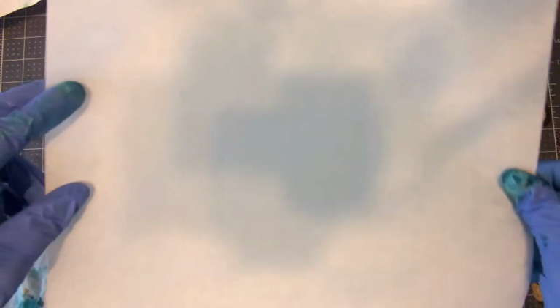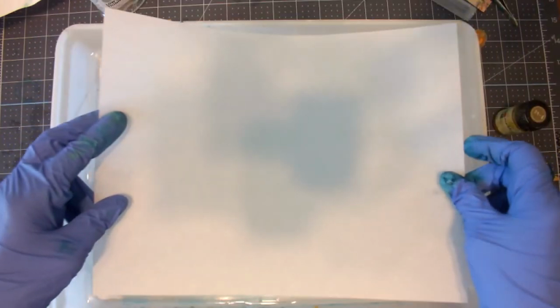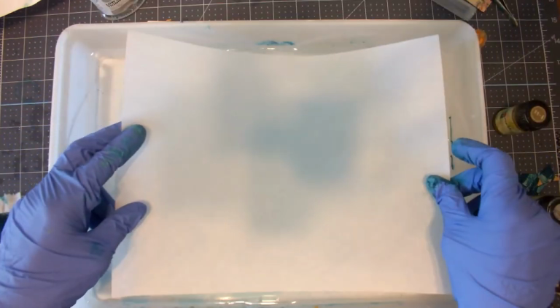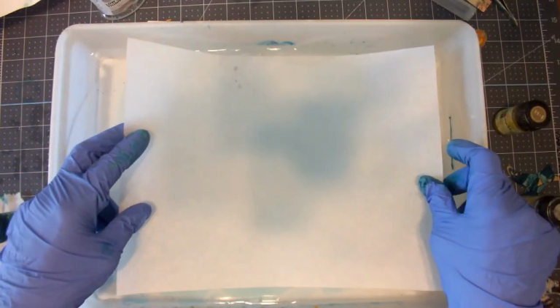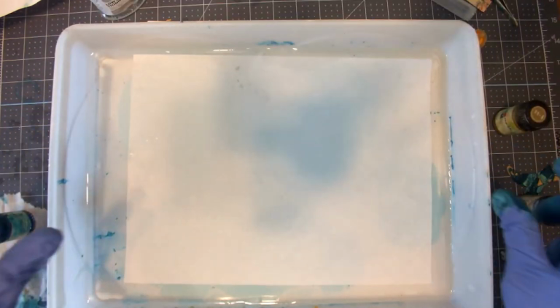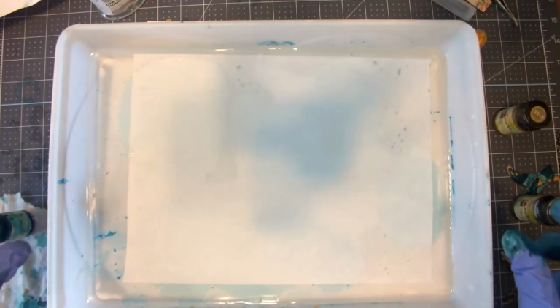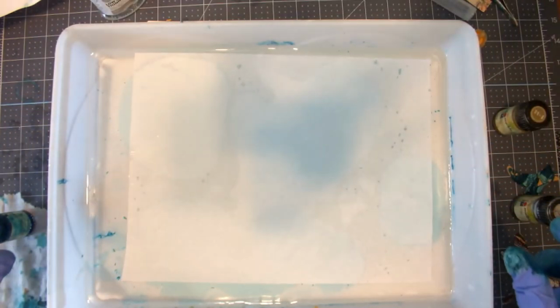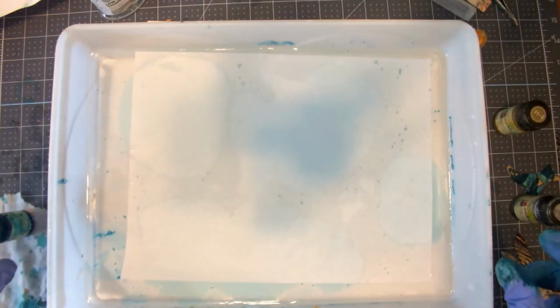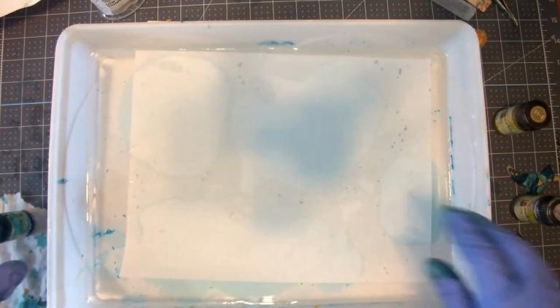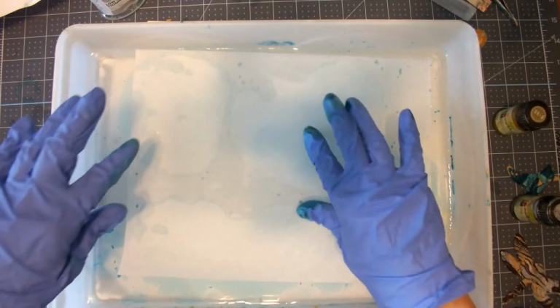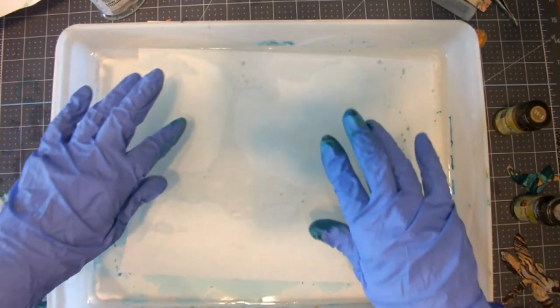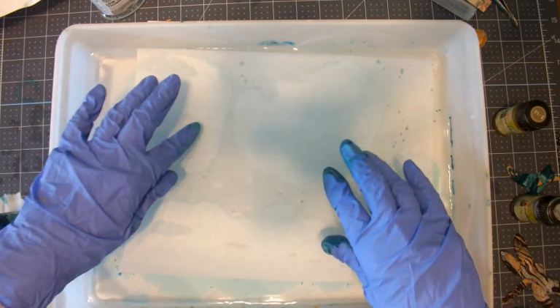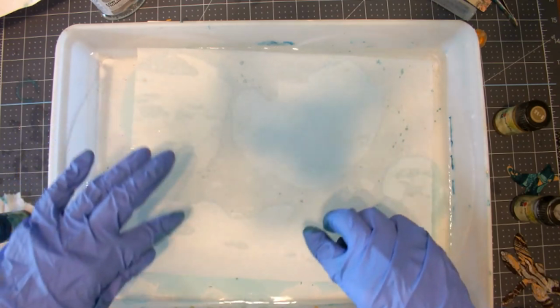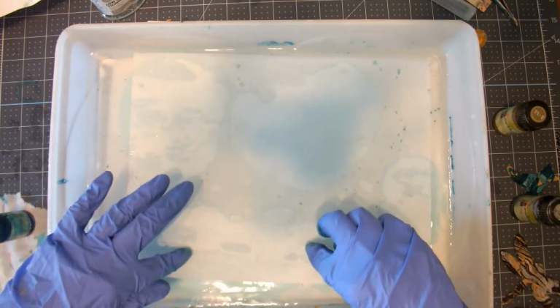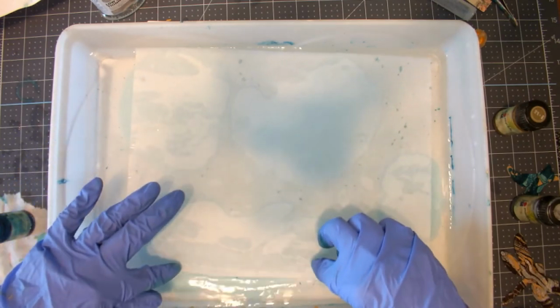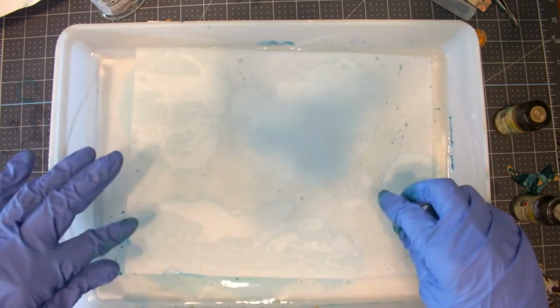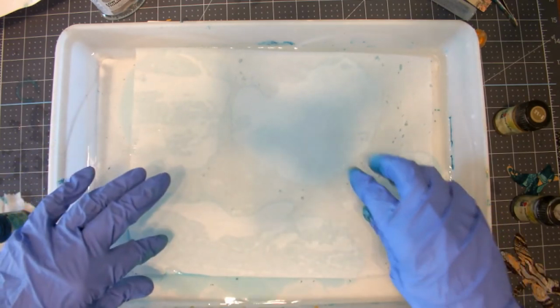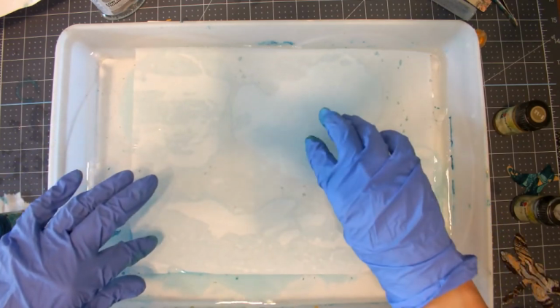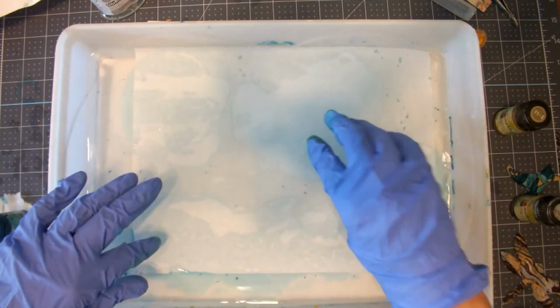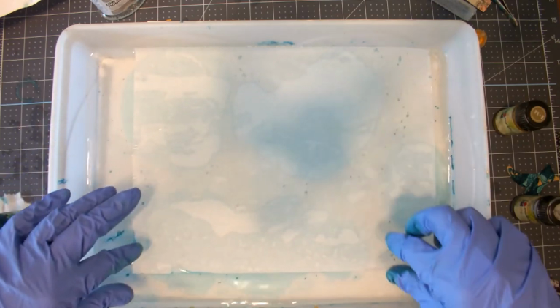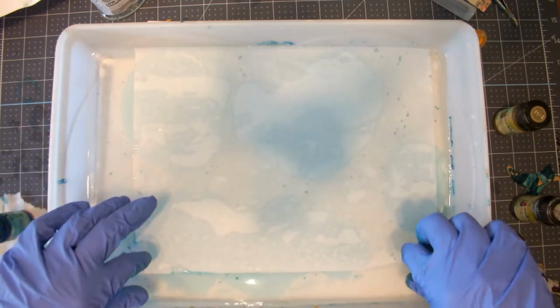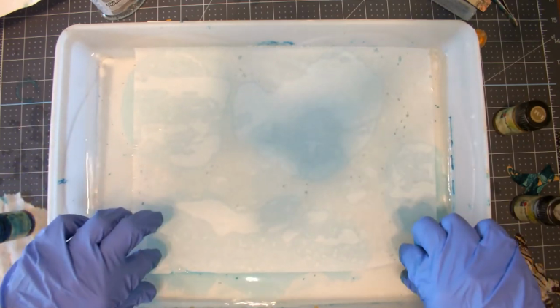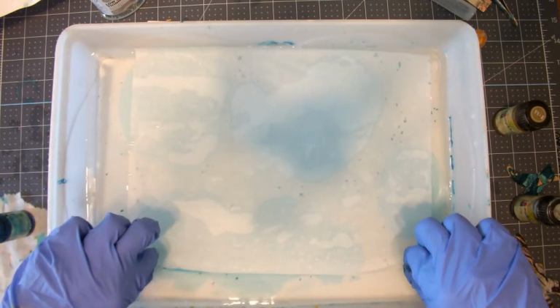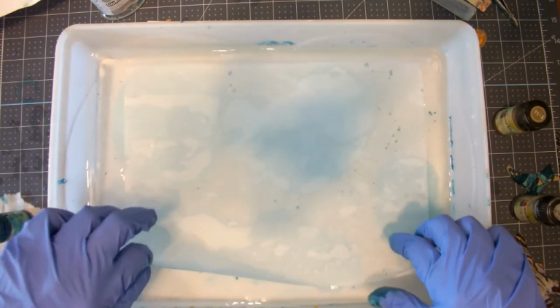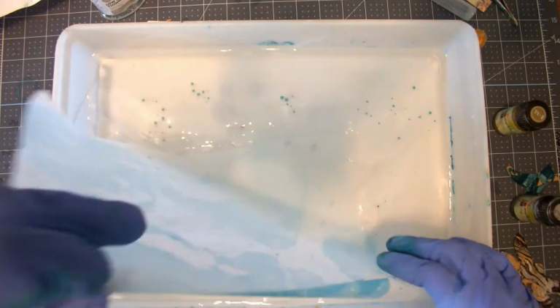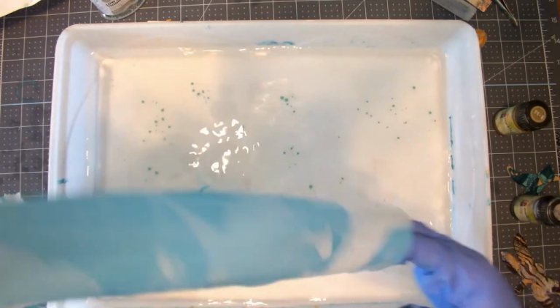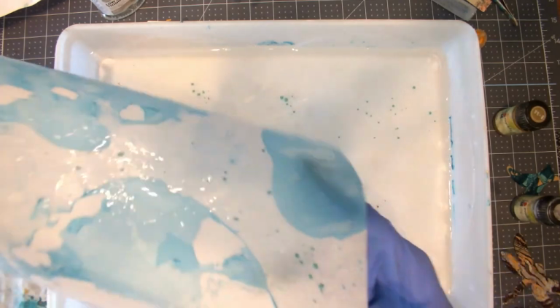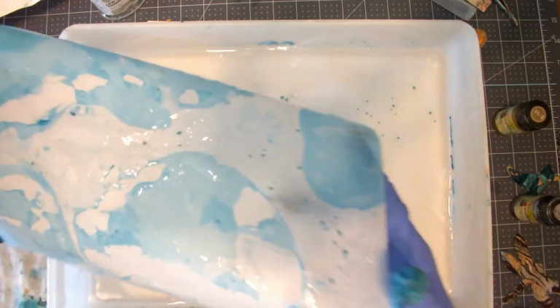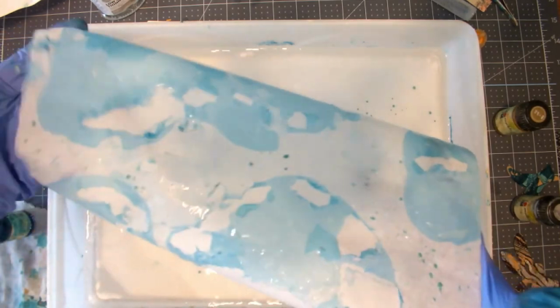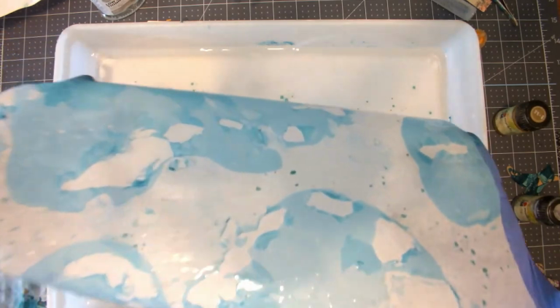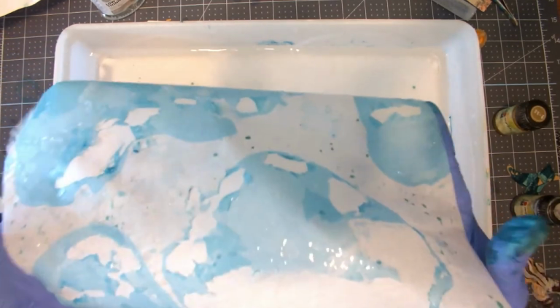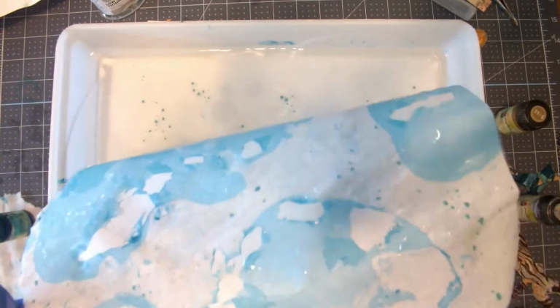Here I'm just showing you that no matter how little color there is on the surface of the water, there is still product to pick up. This is with tissue paper or onion skin paper.